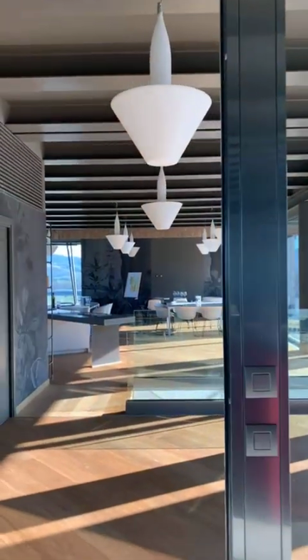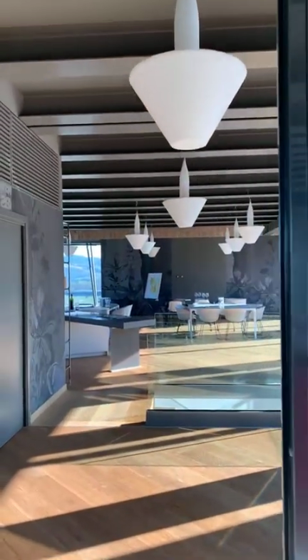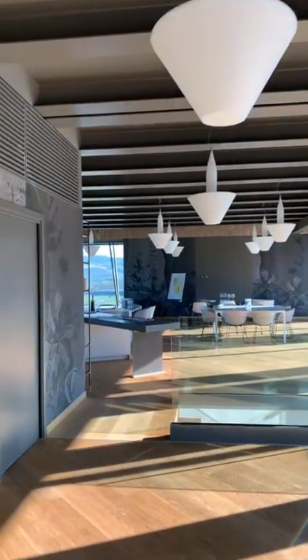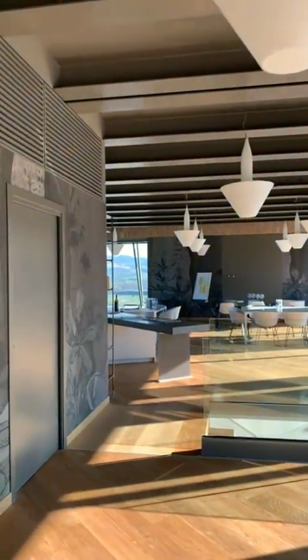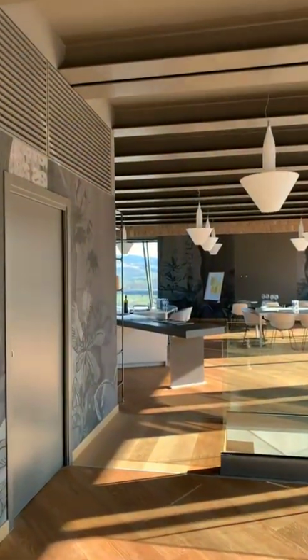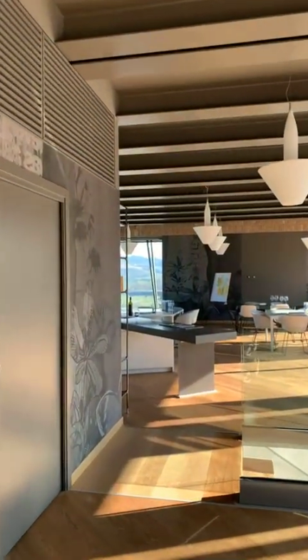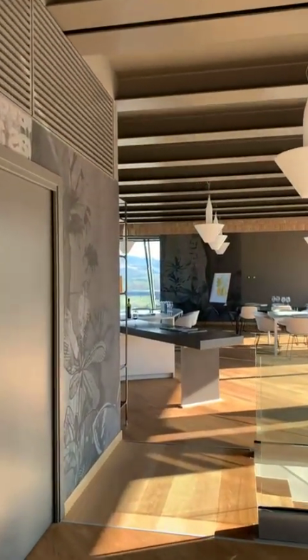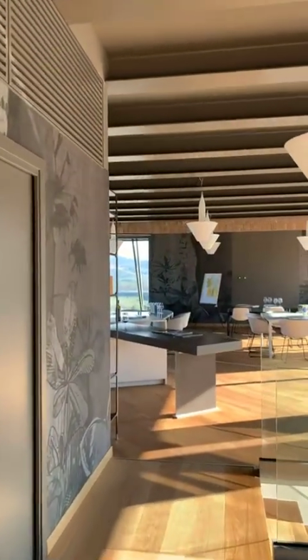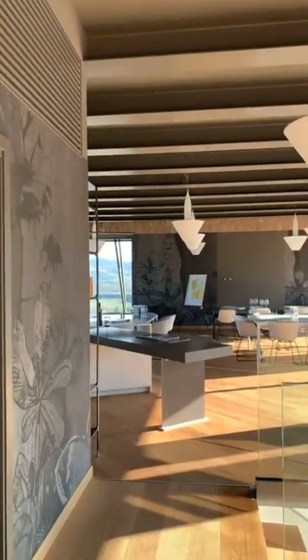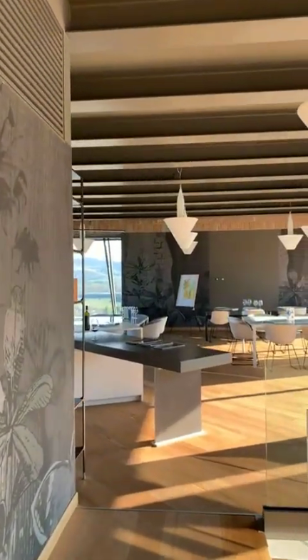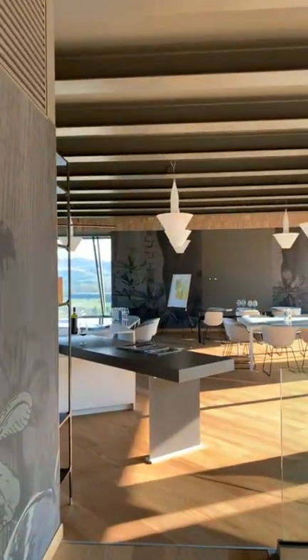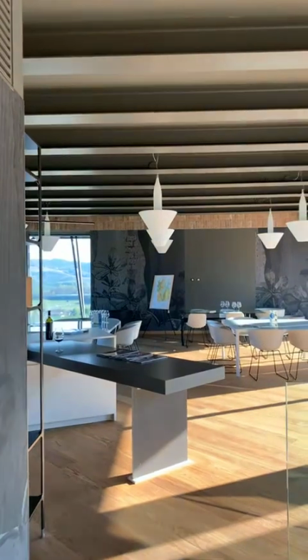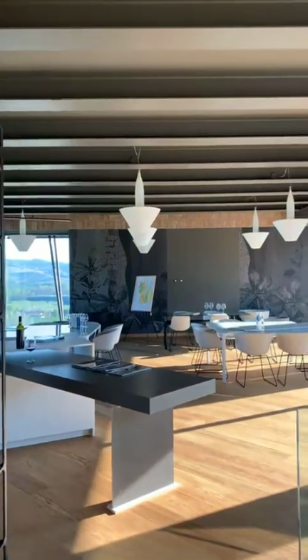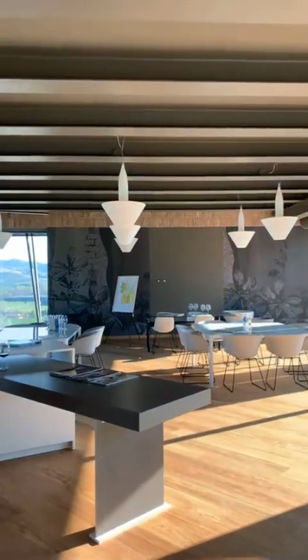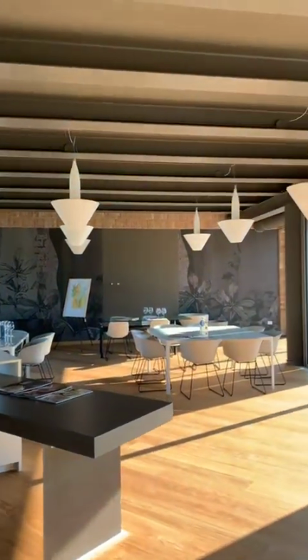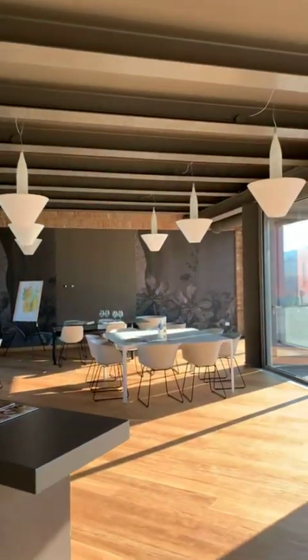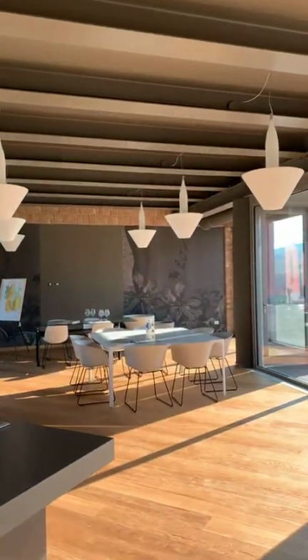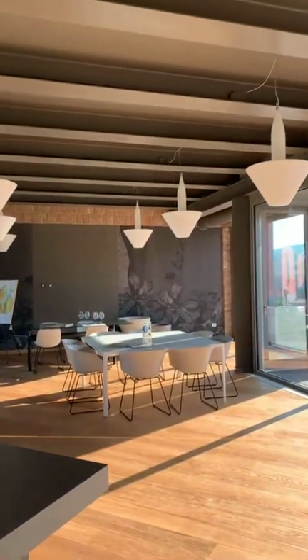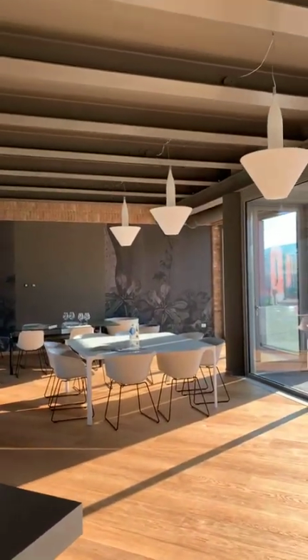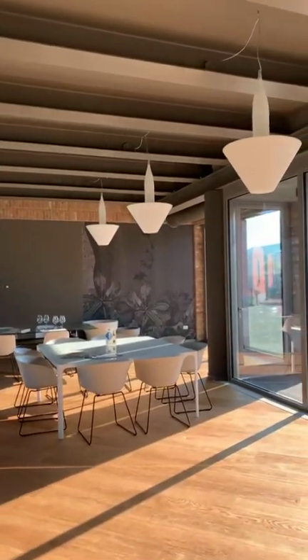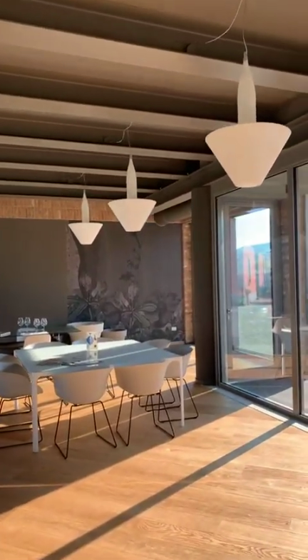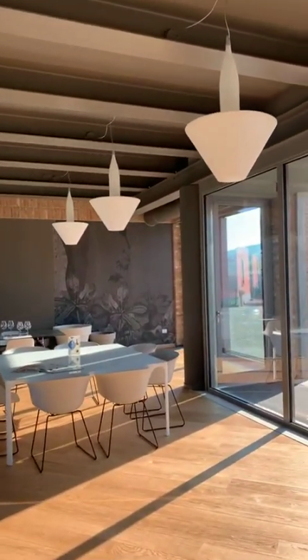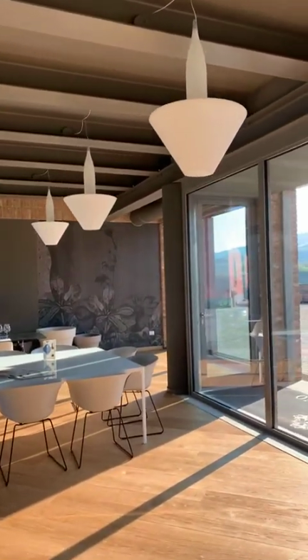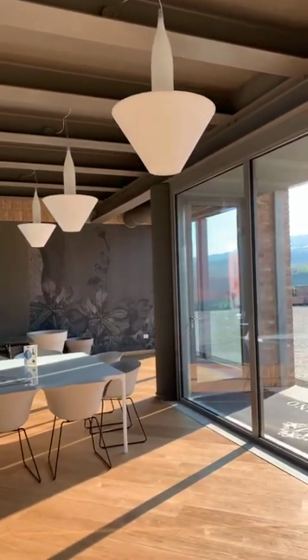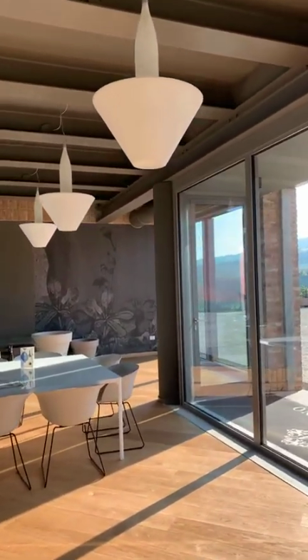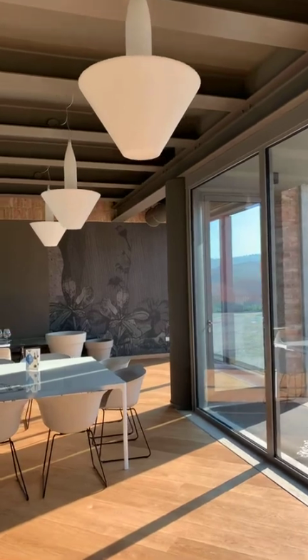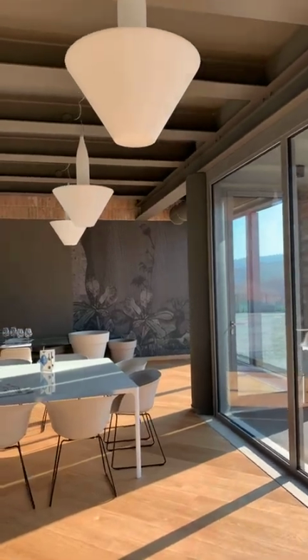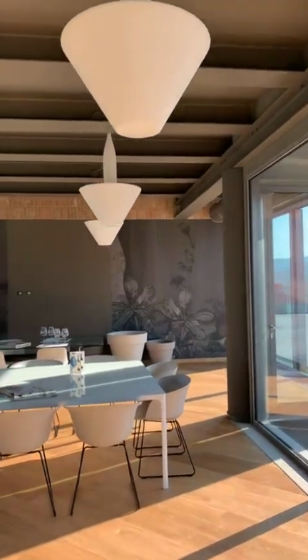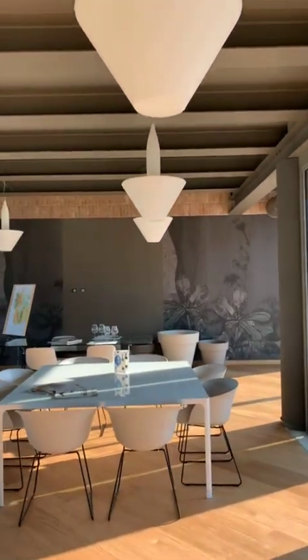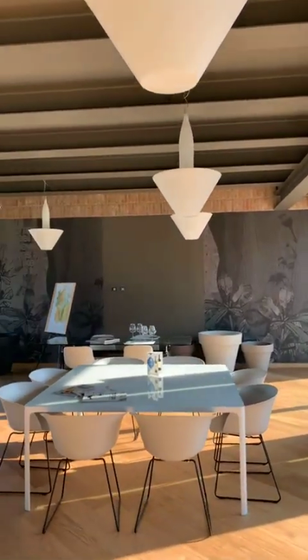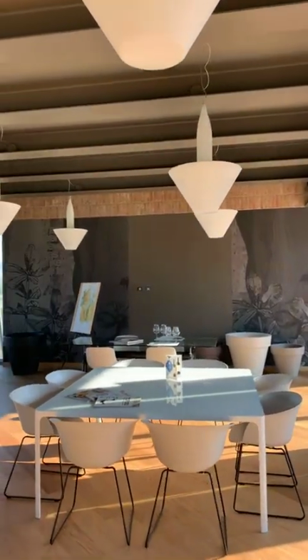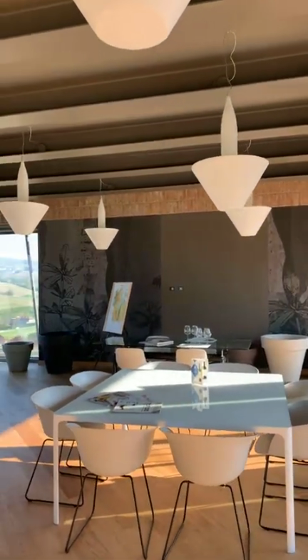And now here we are, finally, after many many months and many years of waiting. Let me show you all the locations slowly.